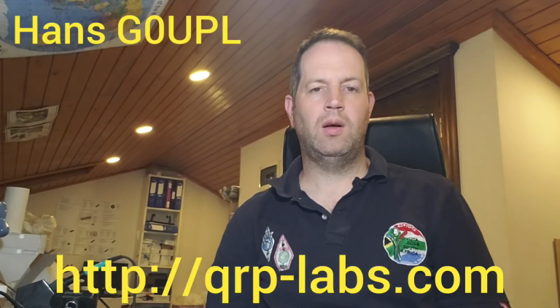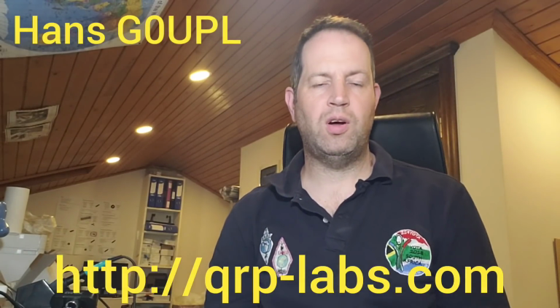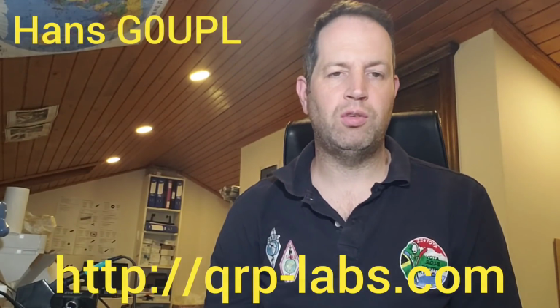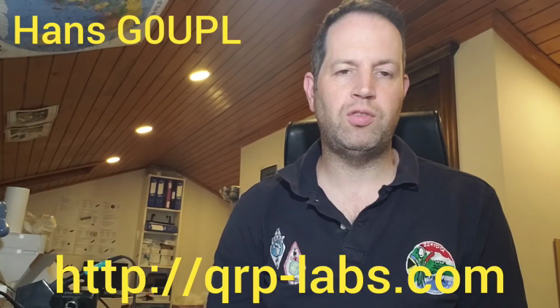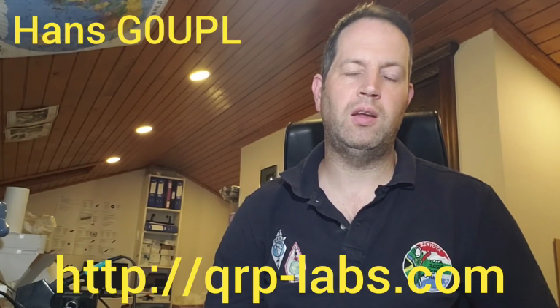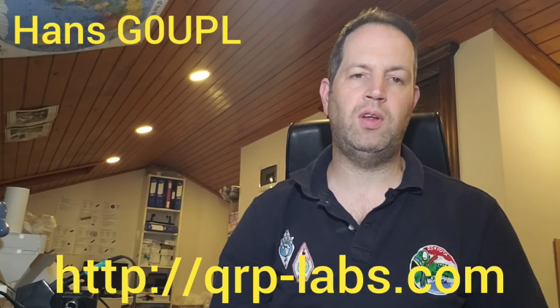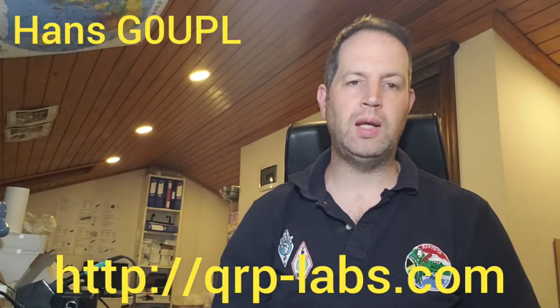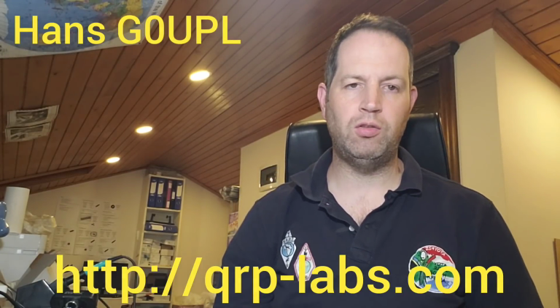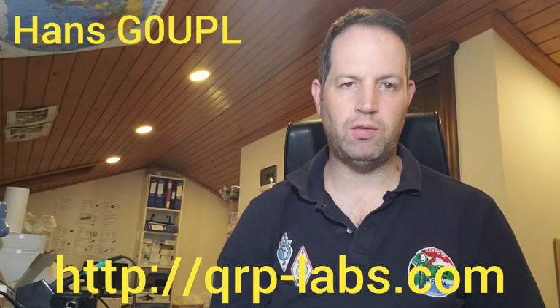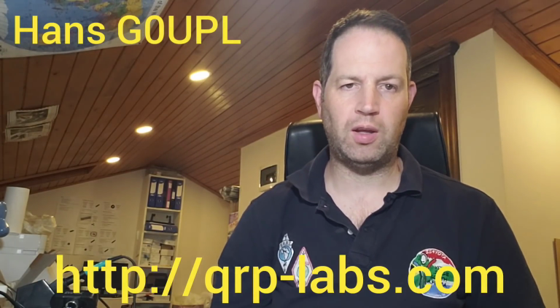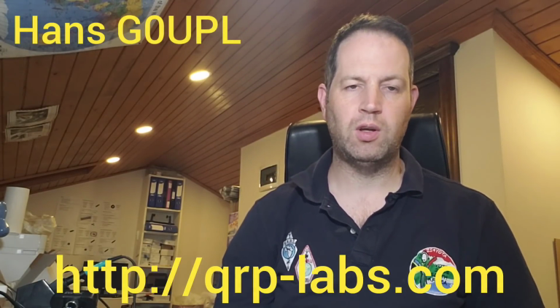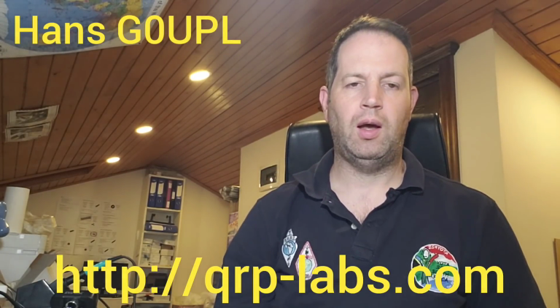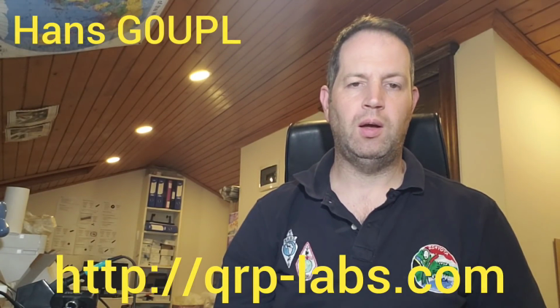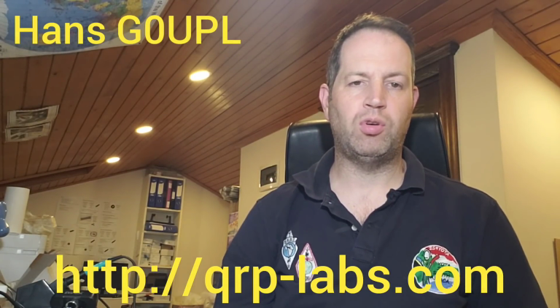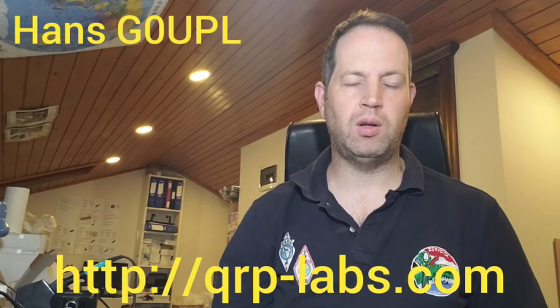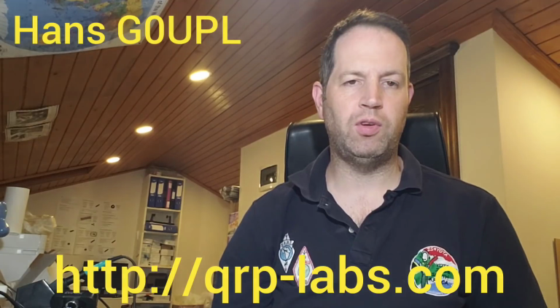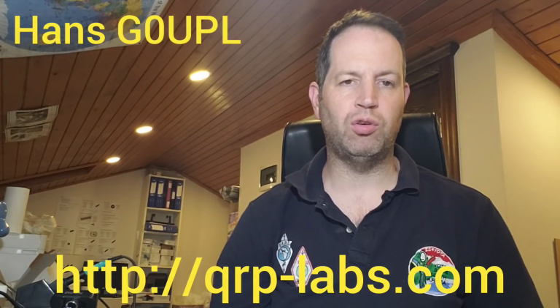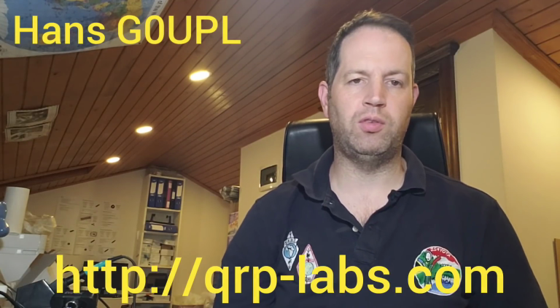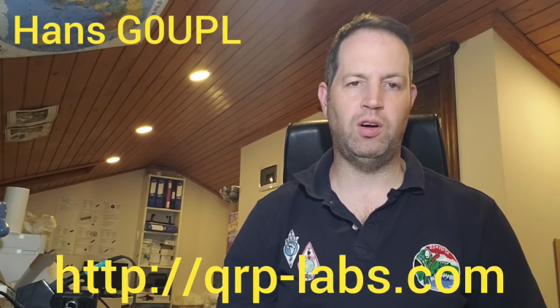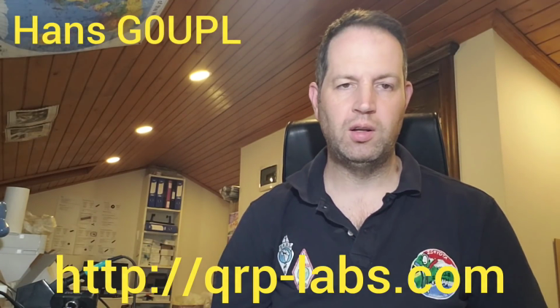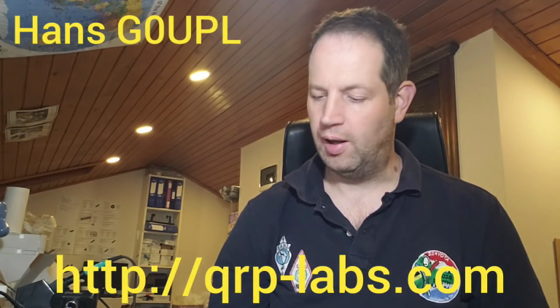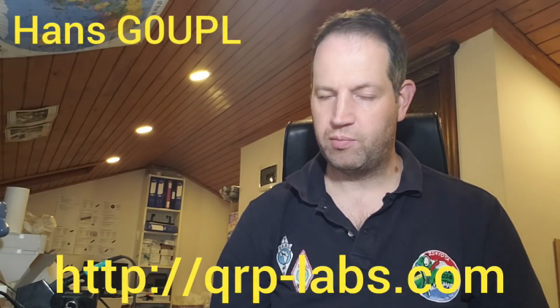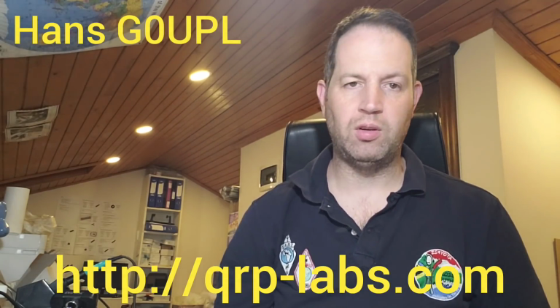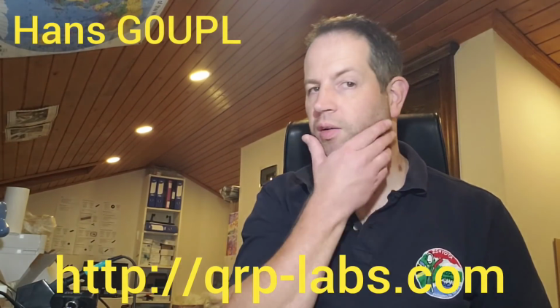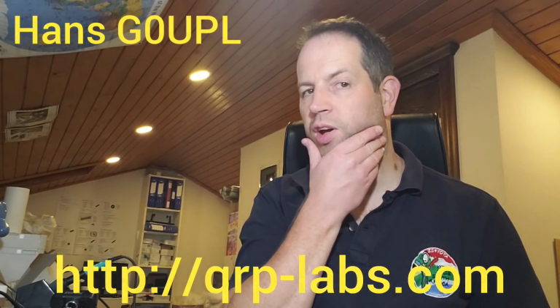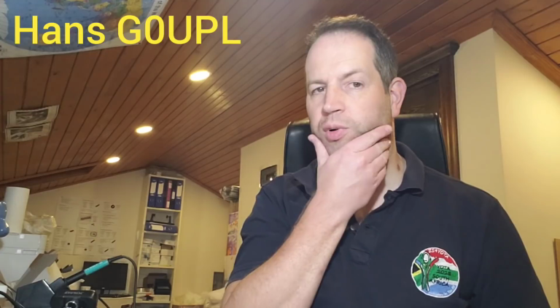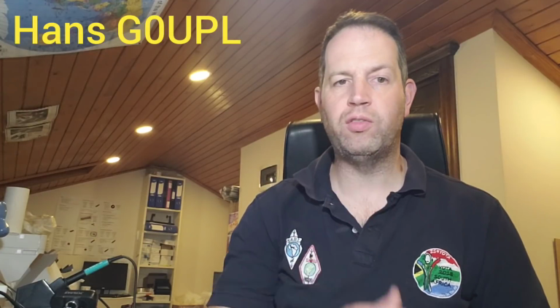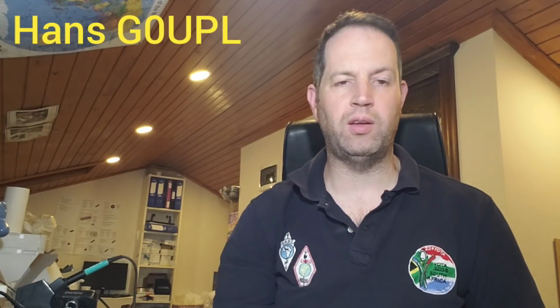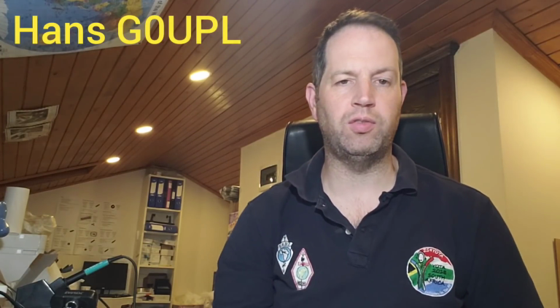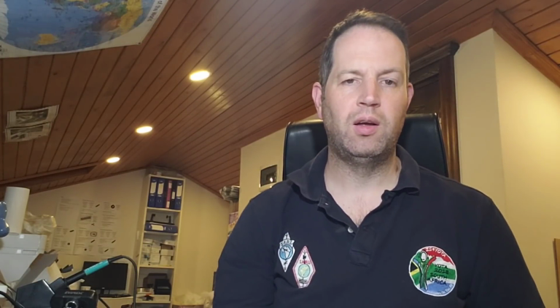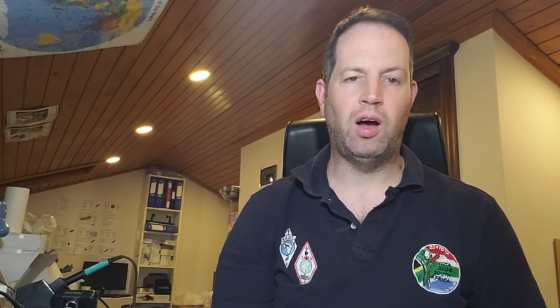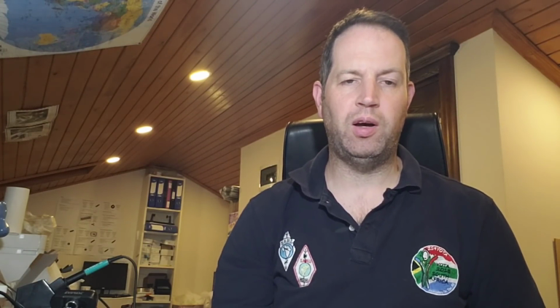Hello, I'm here to introduce today the QCX Mini, a new version of the QCX. I'm going to try and keep this video short because I'm very tired, as you can see — haven't shaved in a while, a few other things have not happened either.